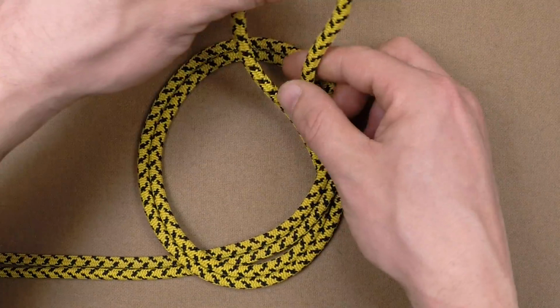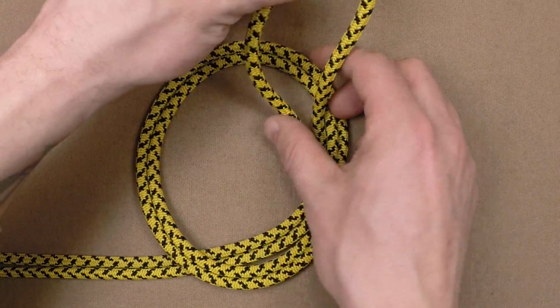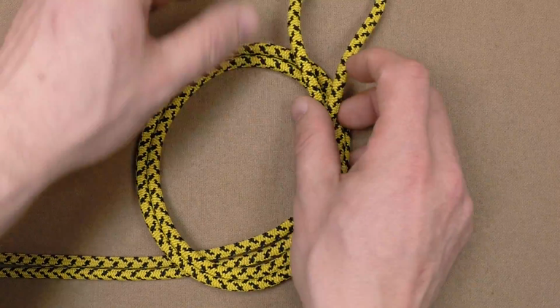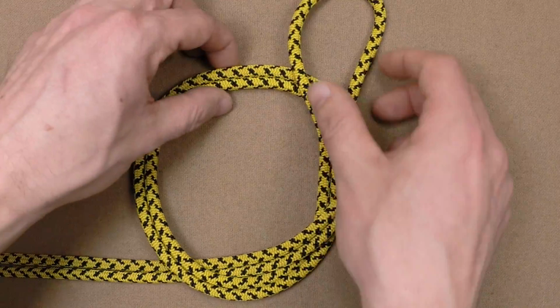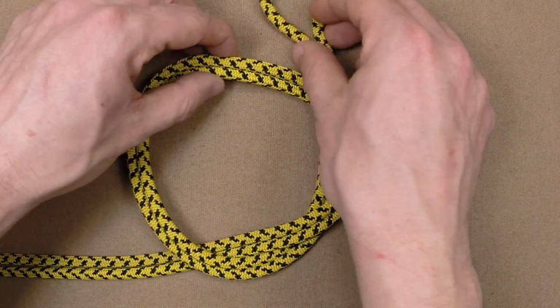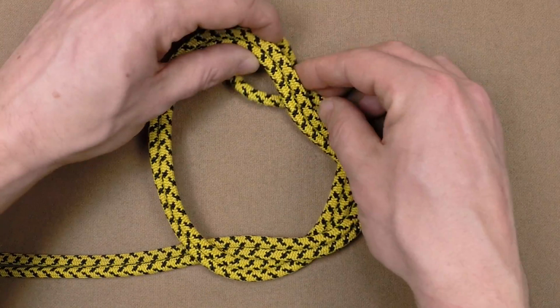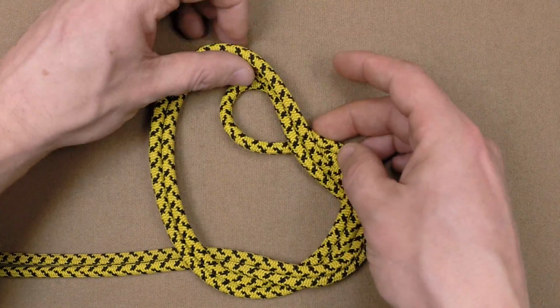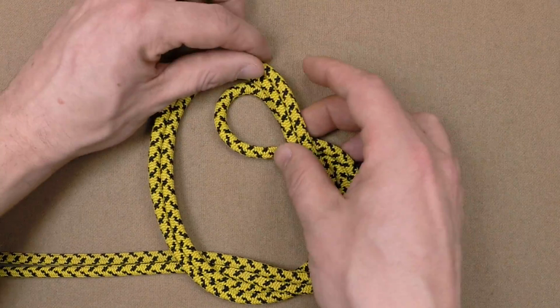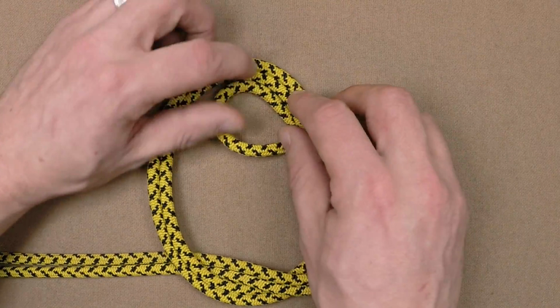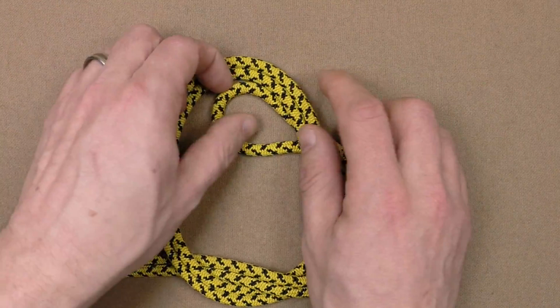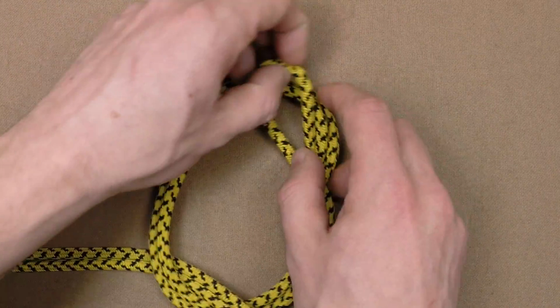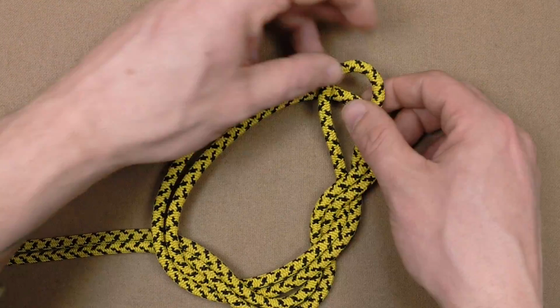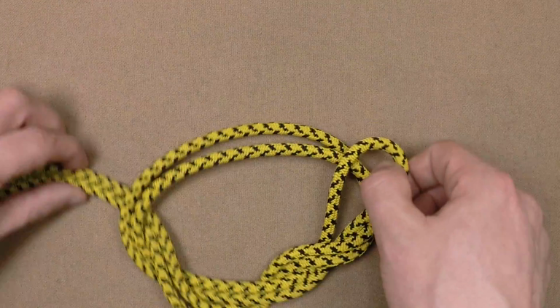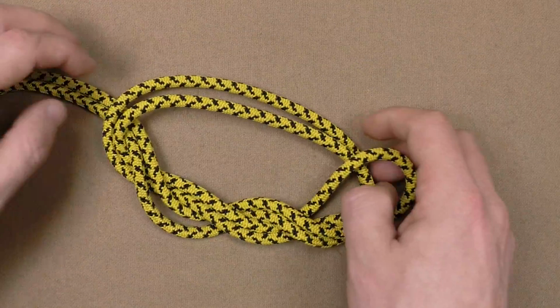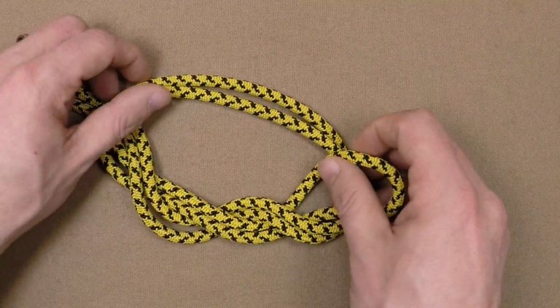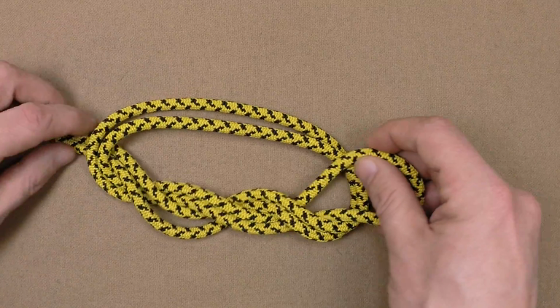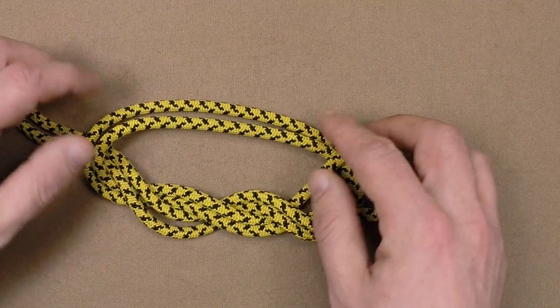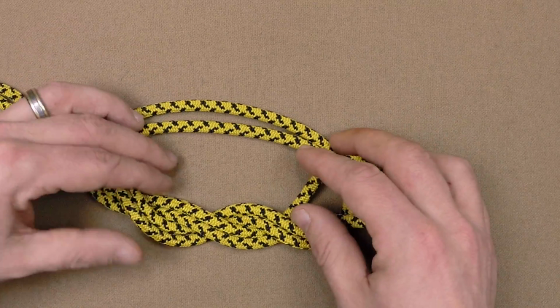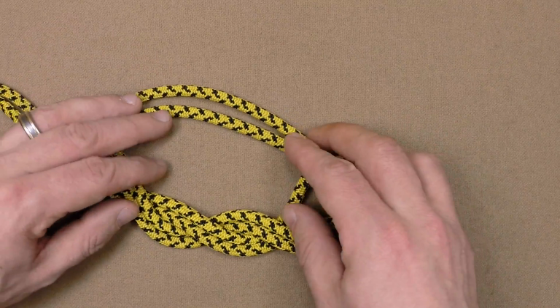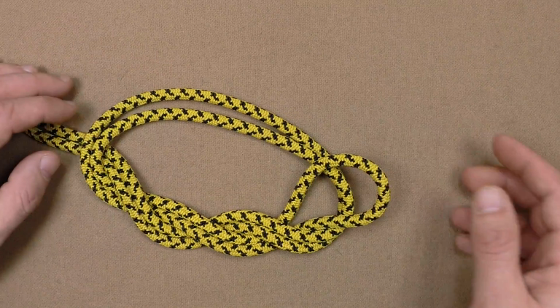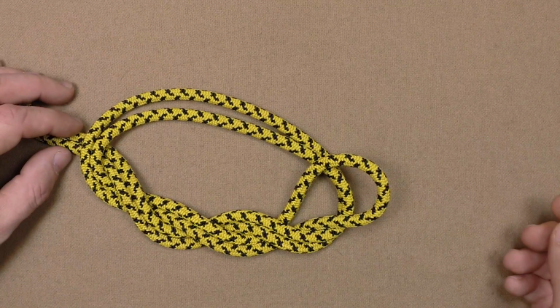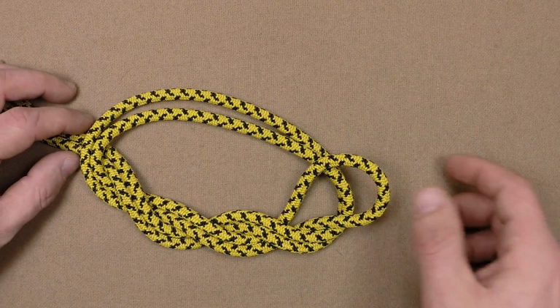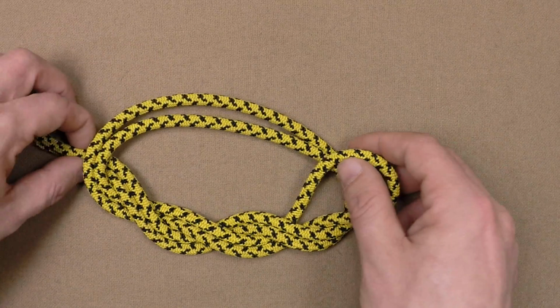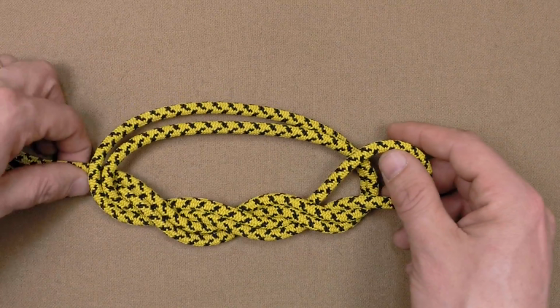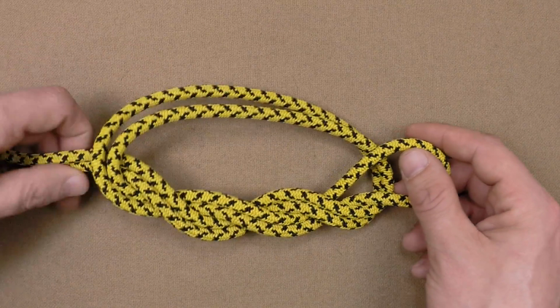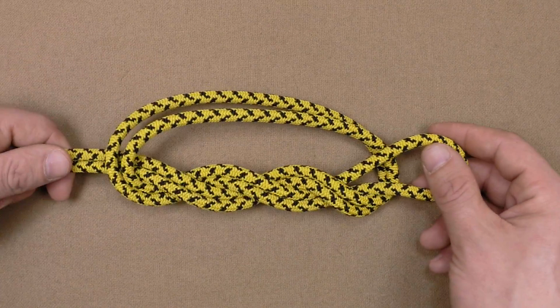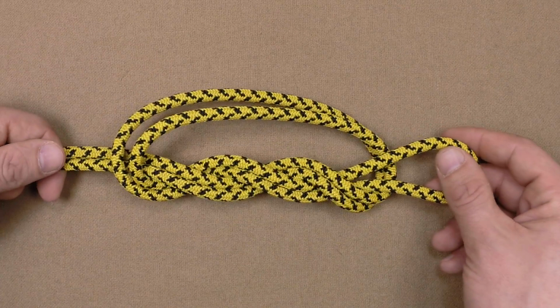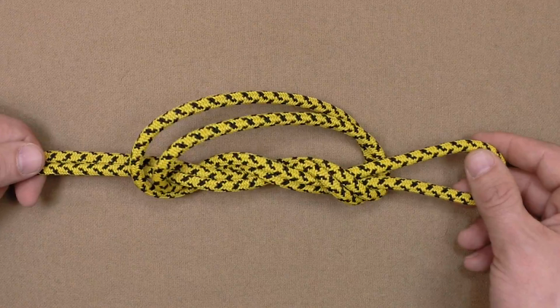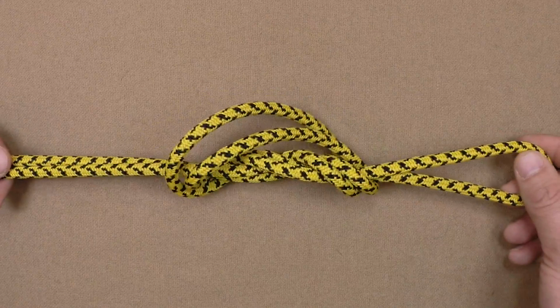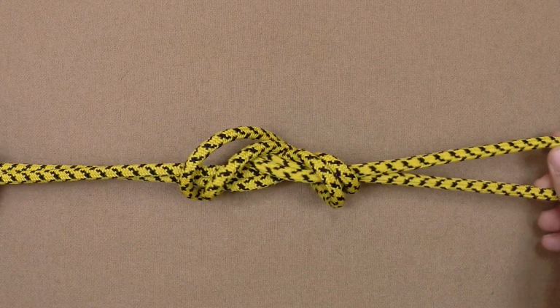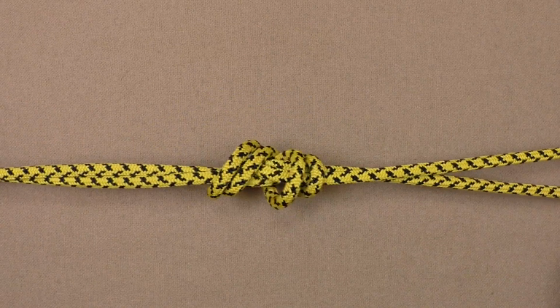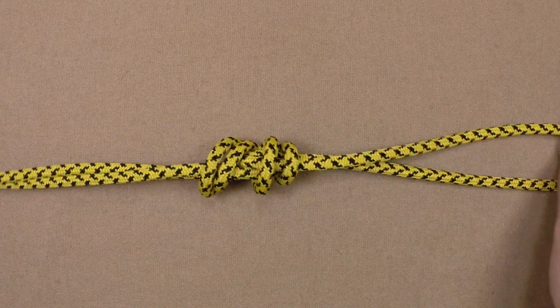Next, tie a double overhand knot by feeding the bite twice through the loop. Keep the parts parallel throughout the knot. Finally, tighten by pulling each of the four knot parts.